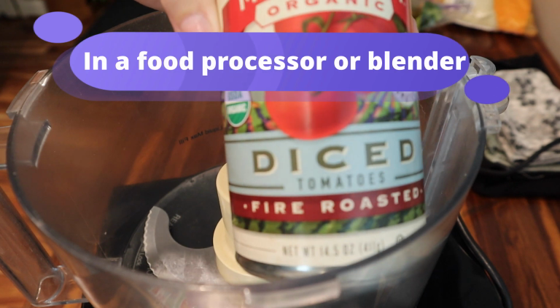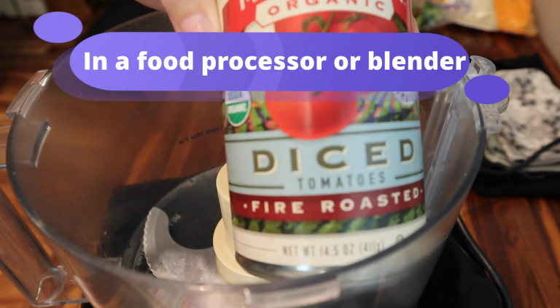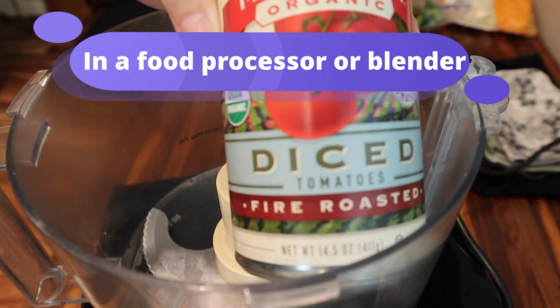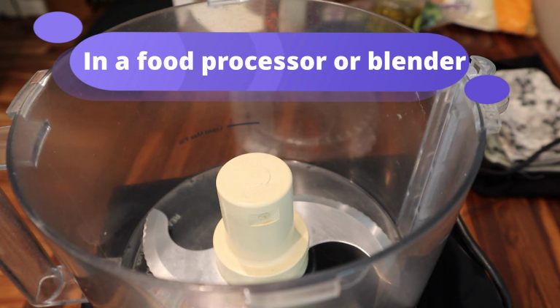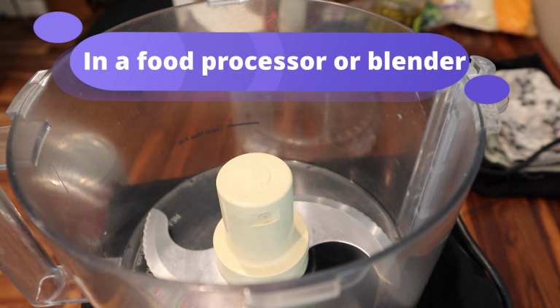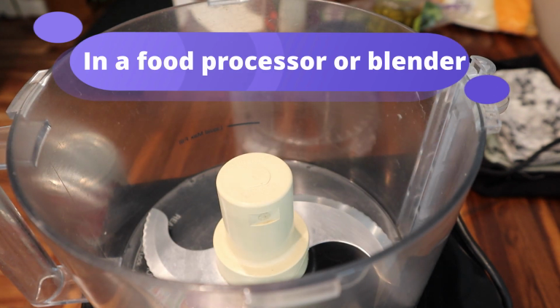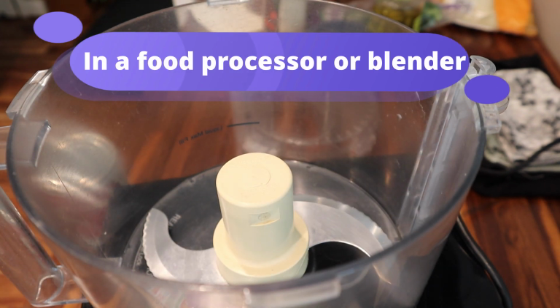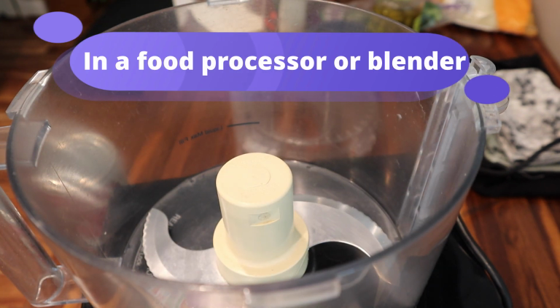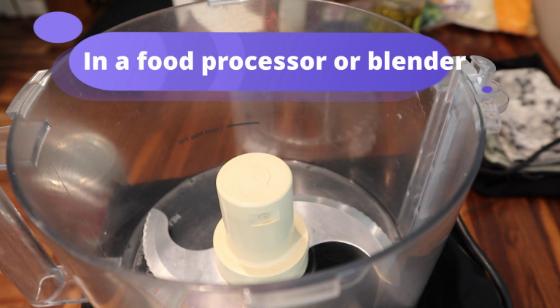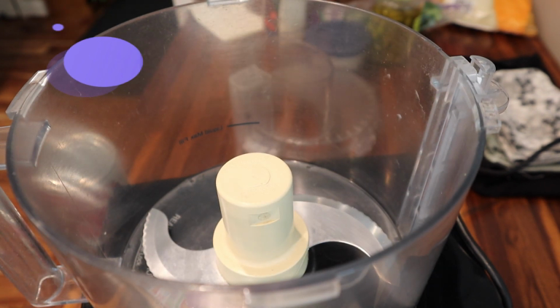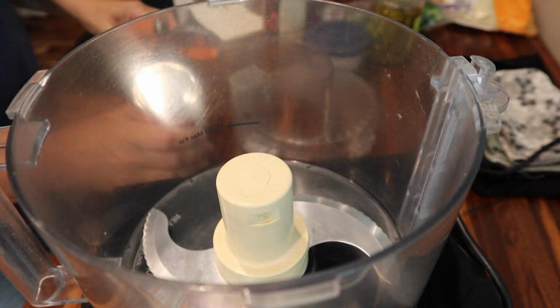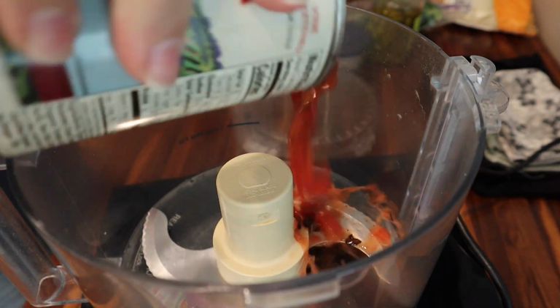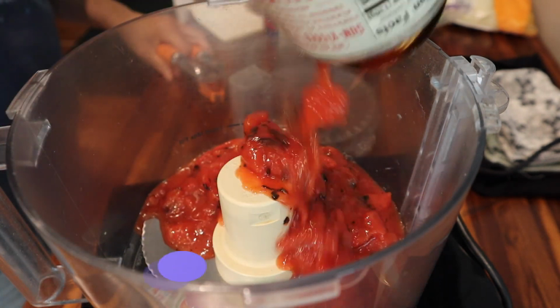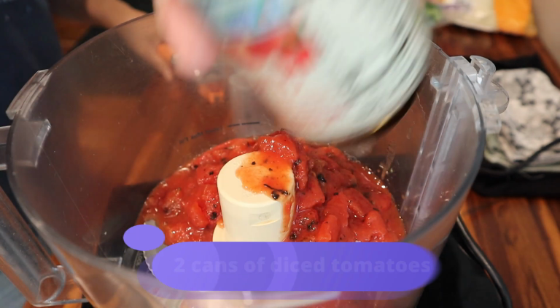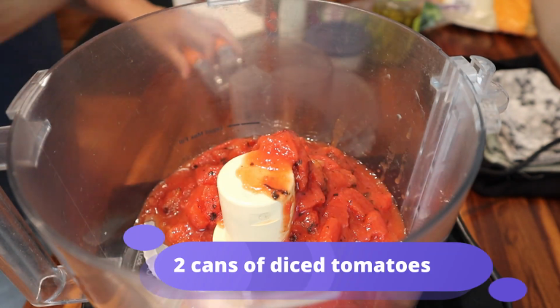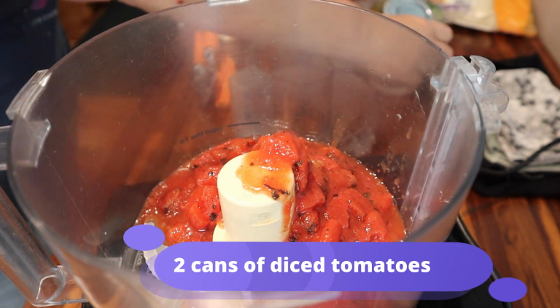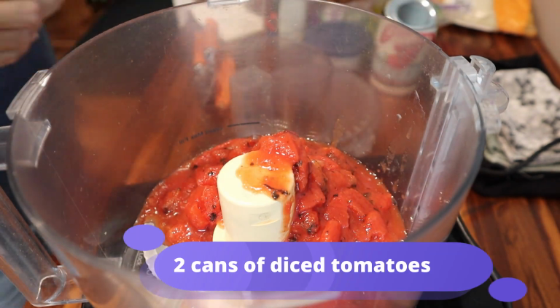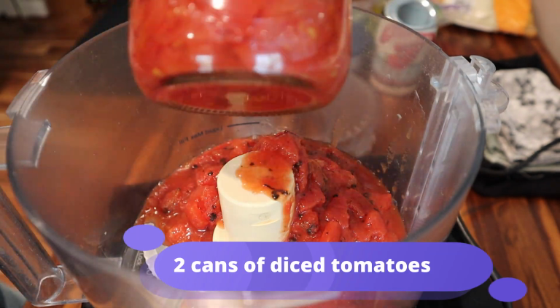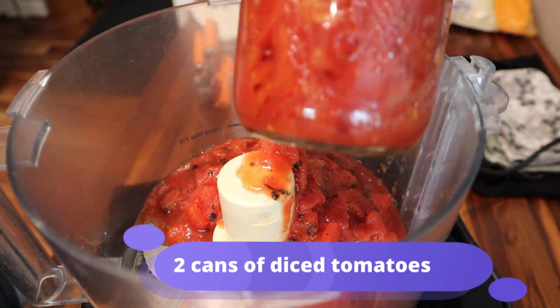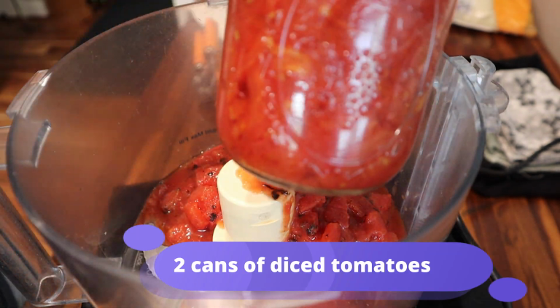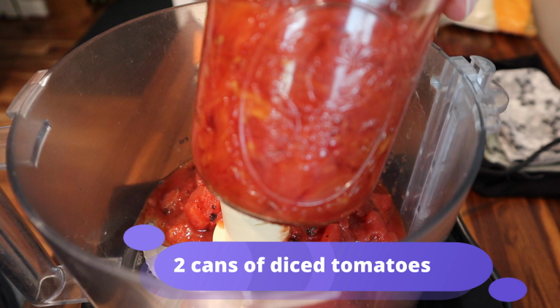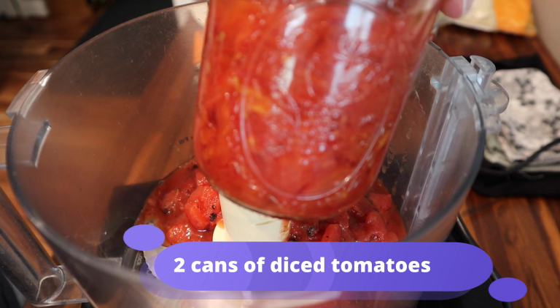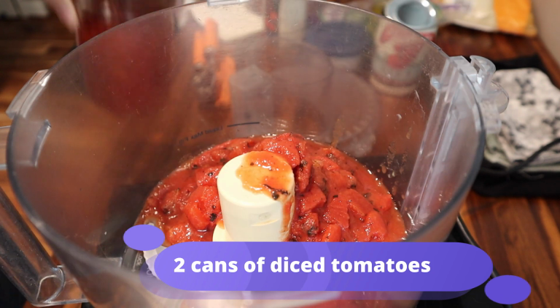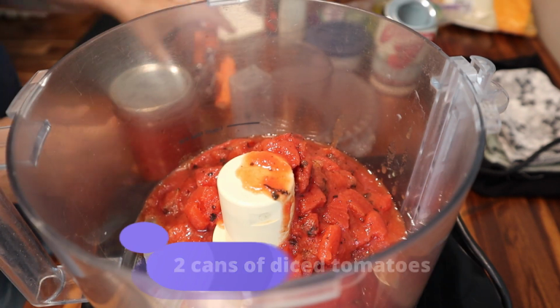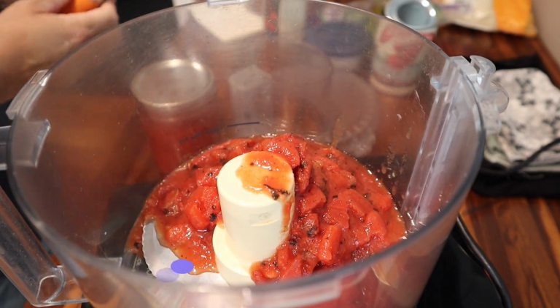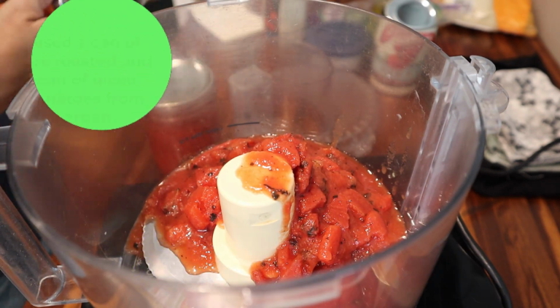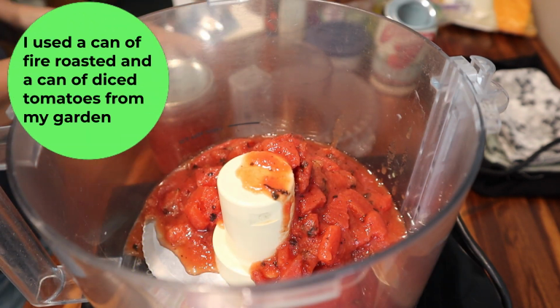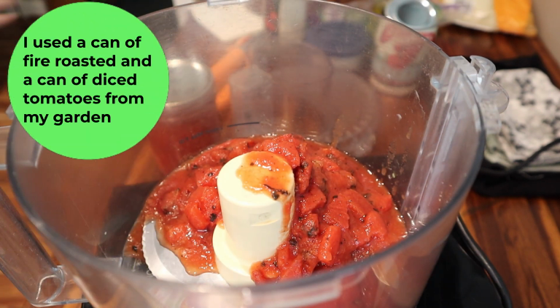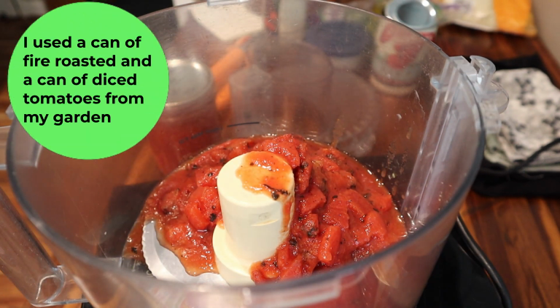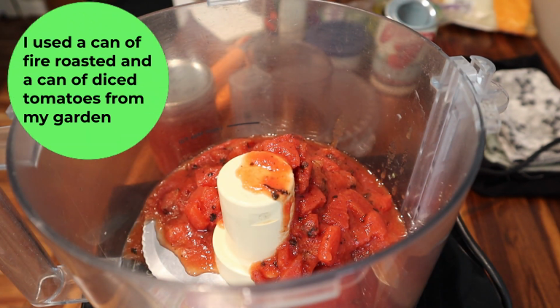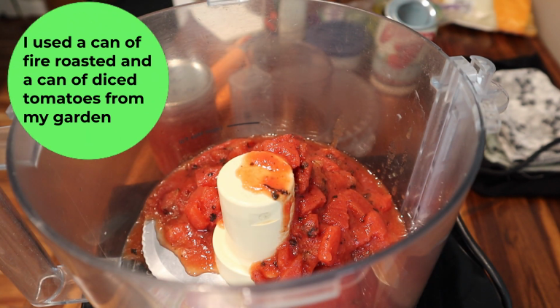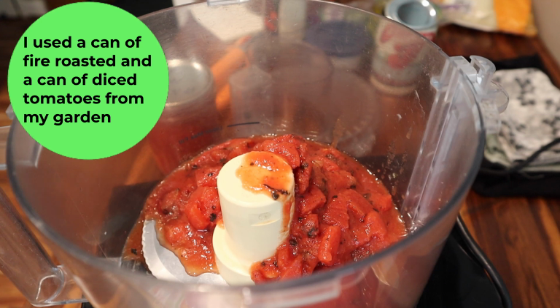Go ahead and grab a food processor or a blender. I'm going to add two cans of diced tomatoes. I had one can of fire-roasted tomatoes and one can of homemade diced tomatoes from my garden.